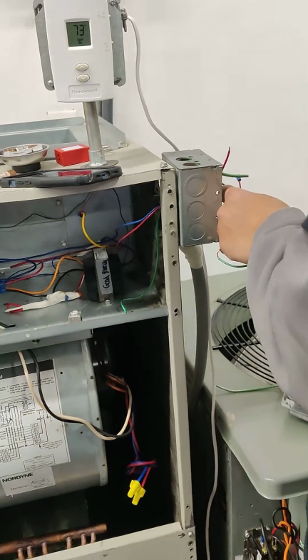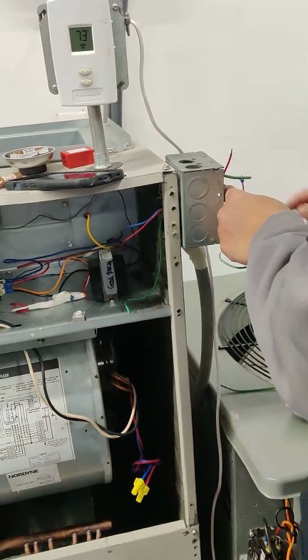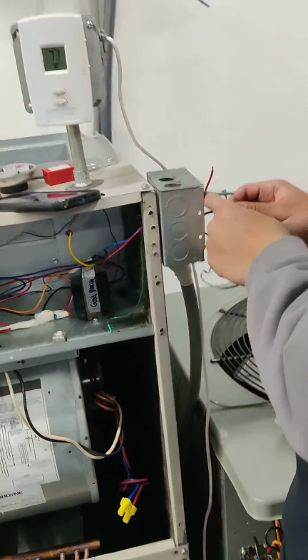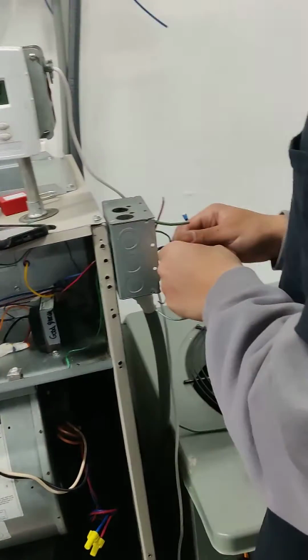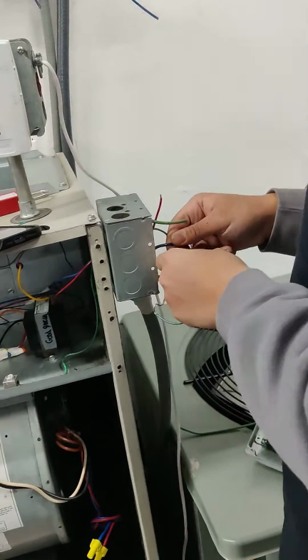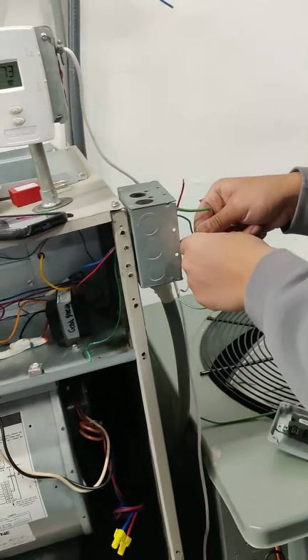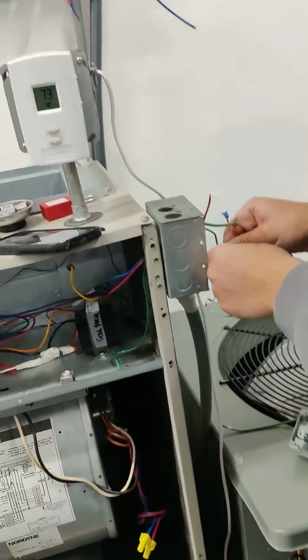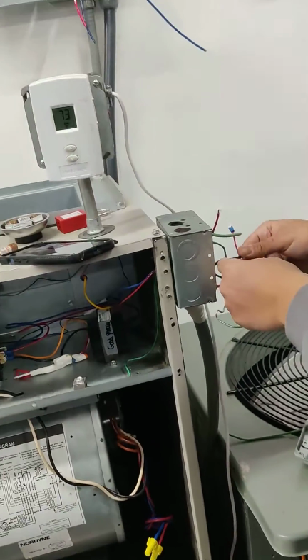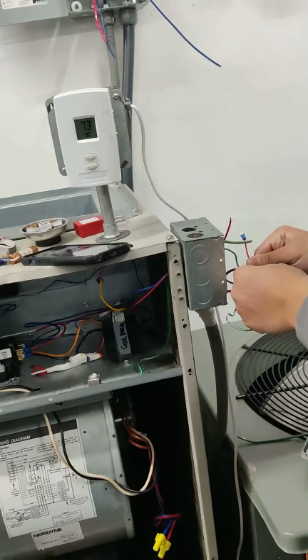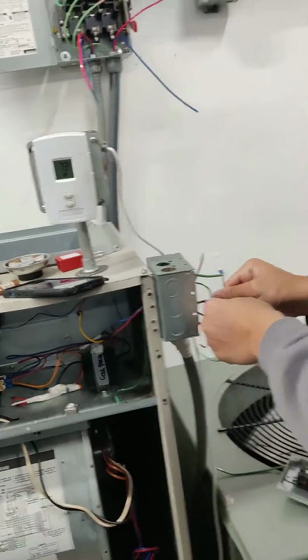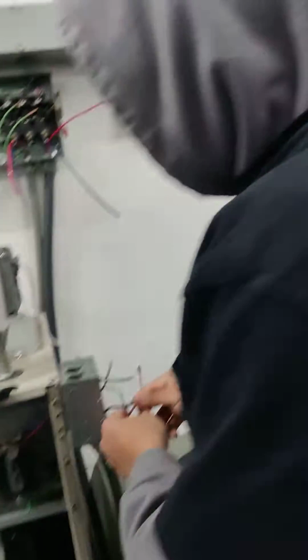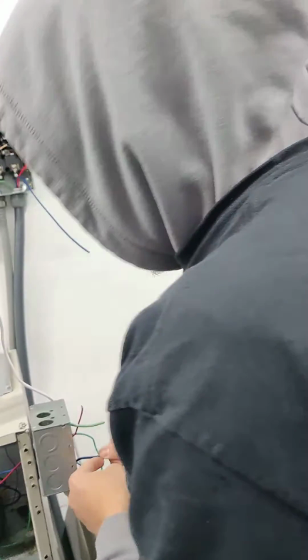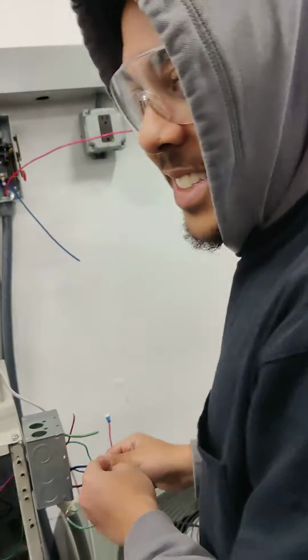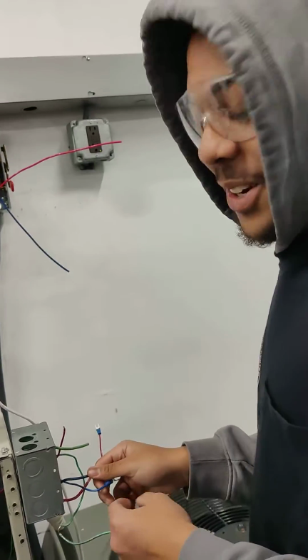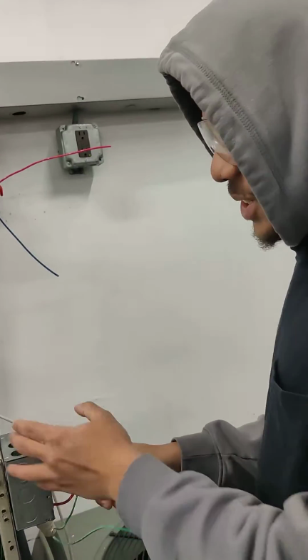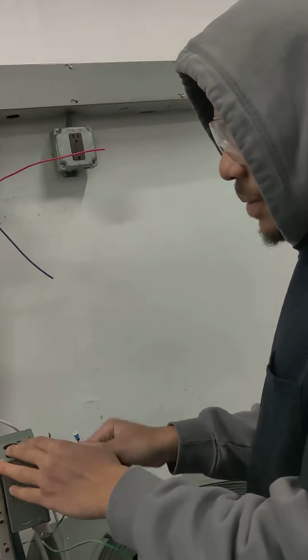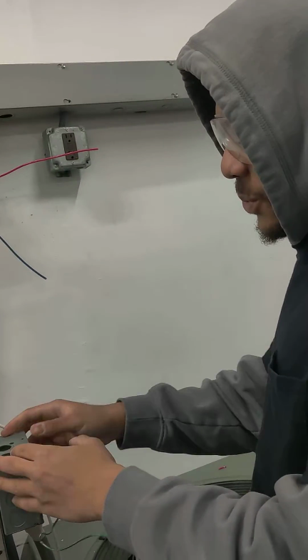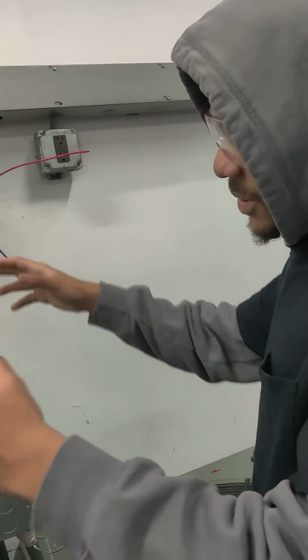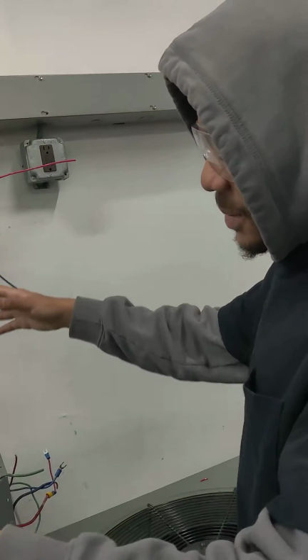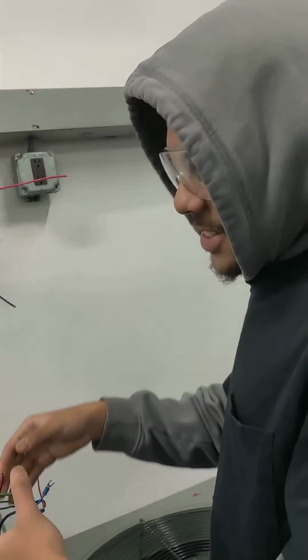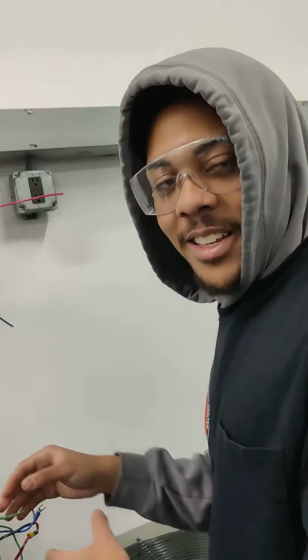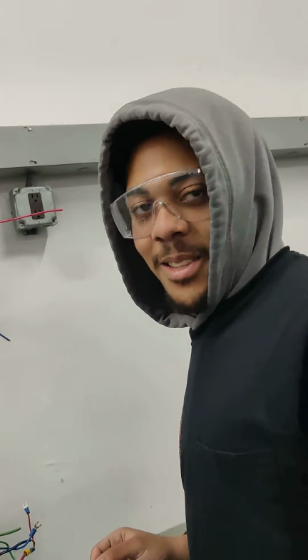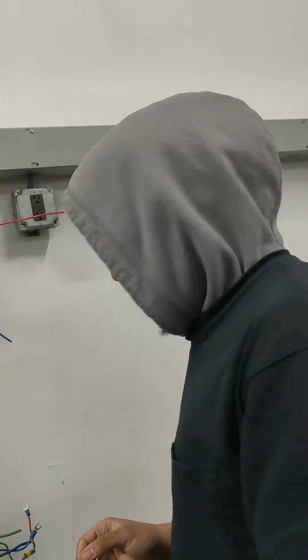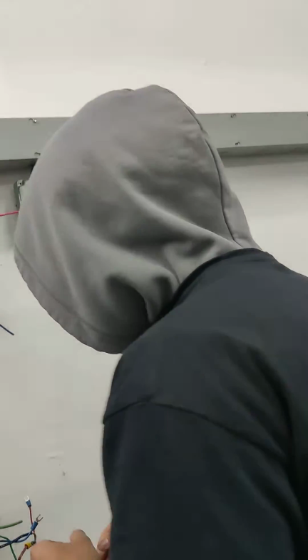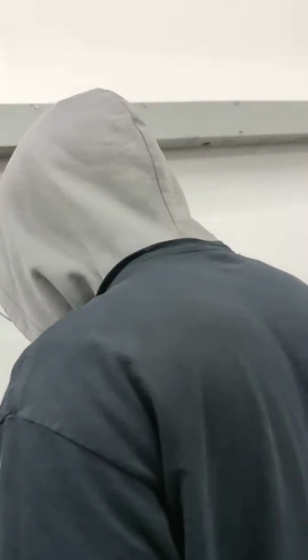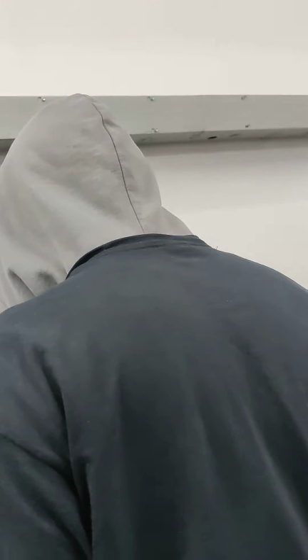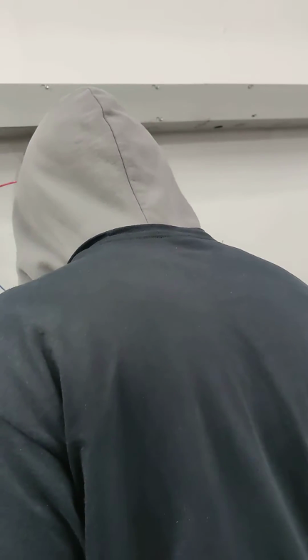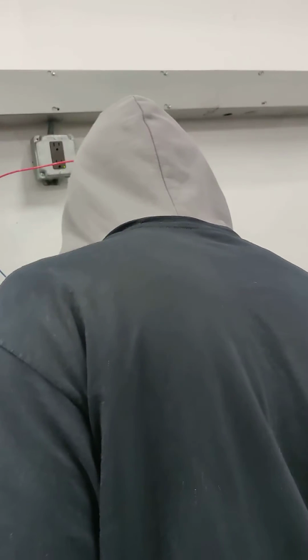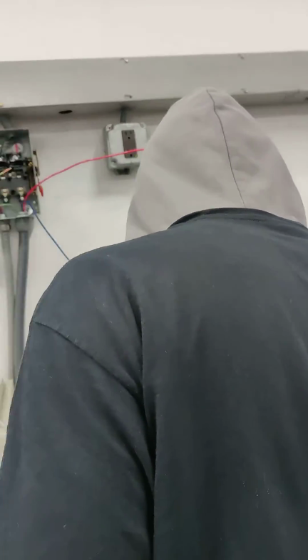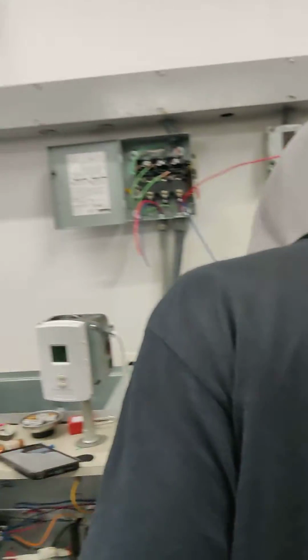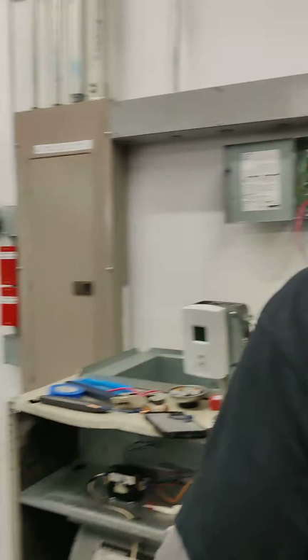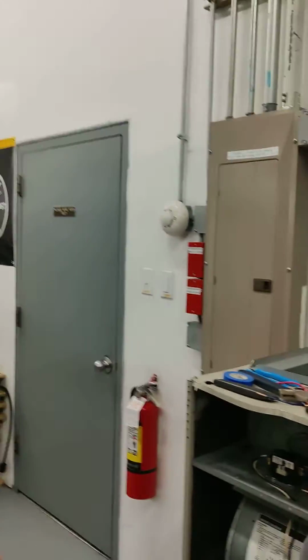Yeah, so you learned some electrical here too in HVAC, huh? Yeah. It's not just the box. It works outside the box and inside the box. Awesome. Thank you guys so much. Thank you.